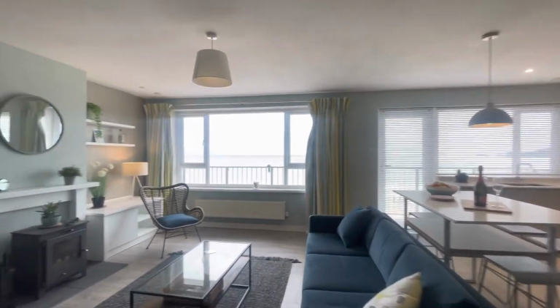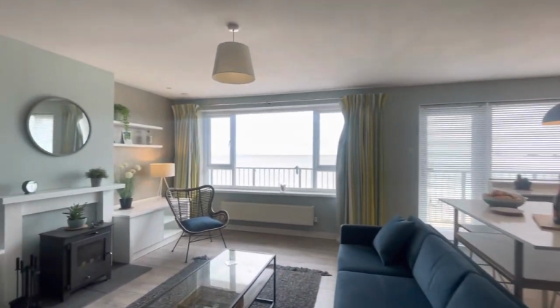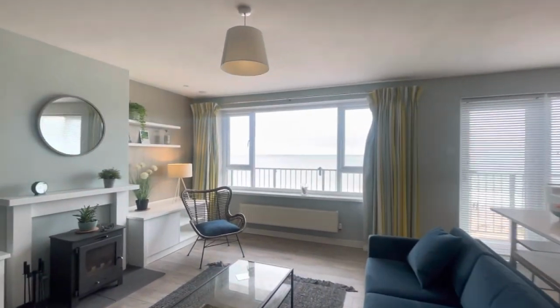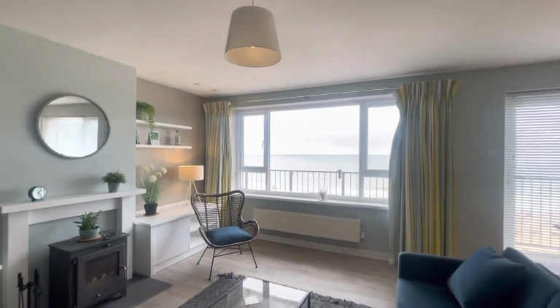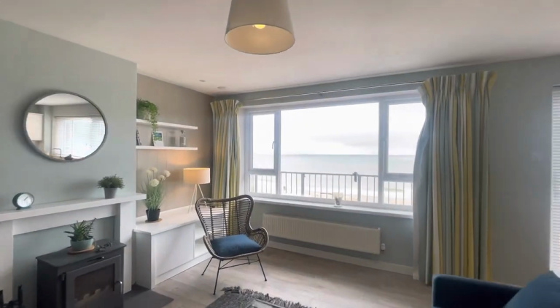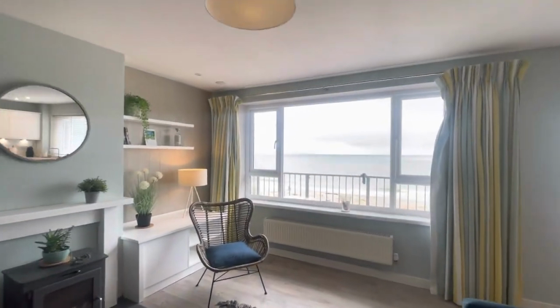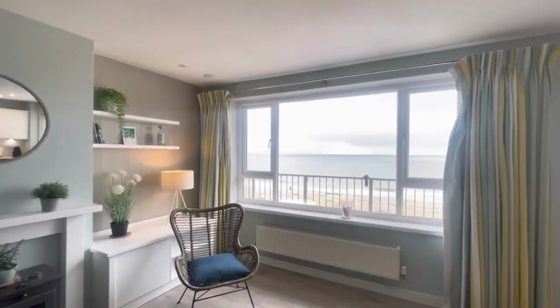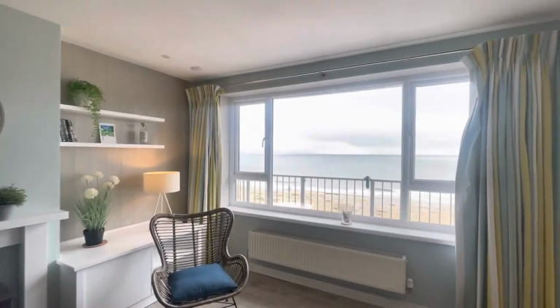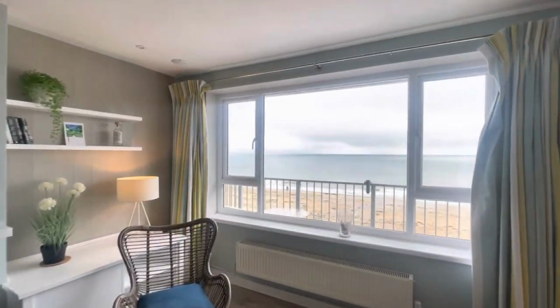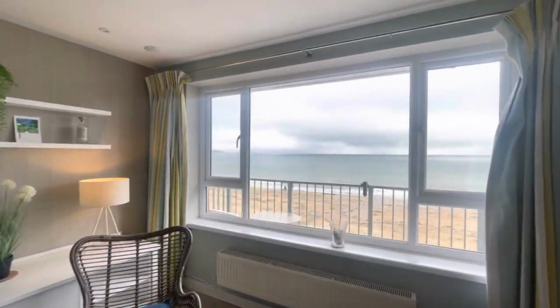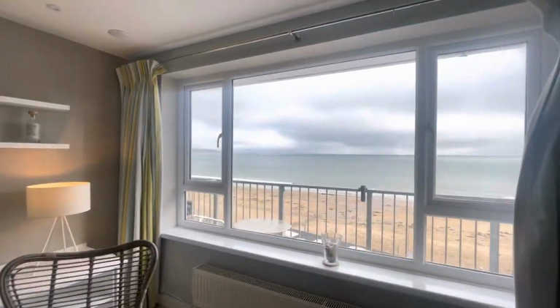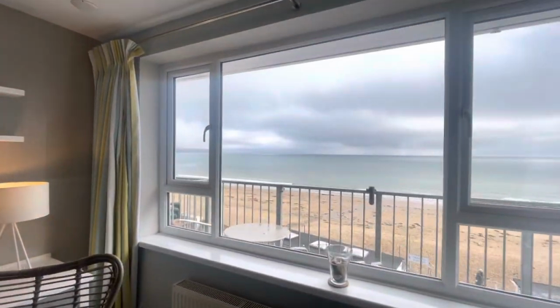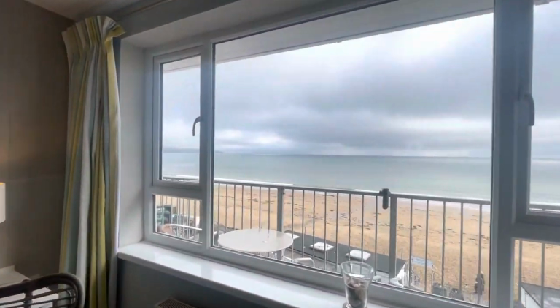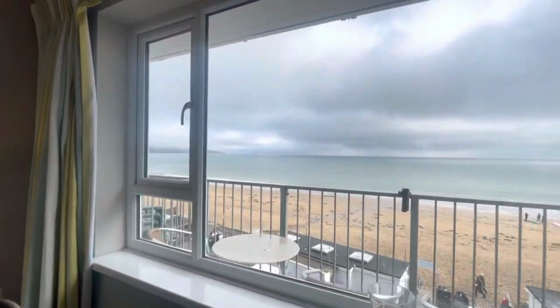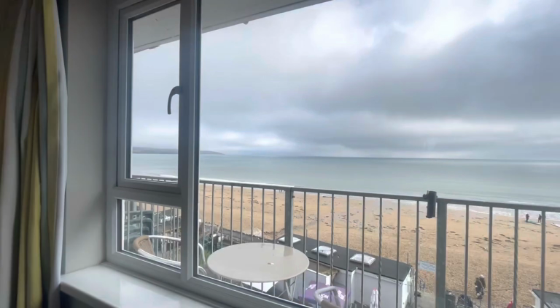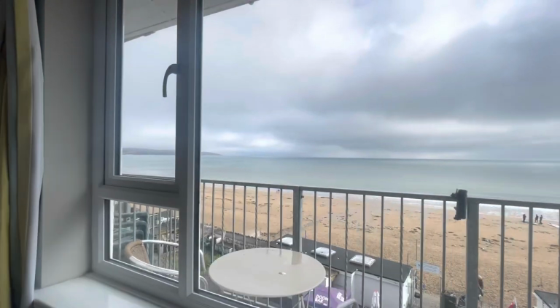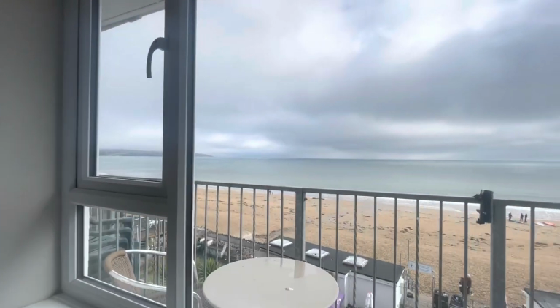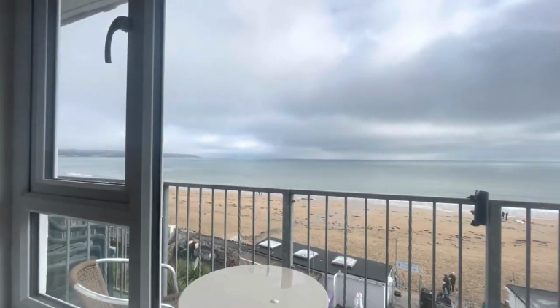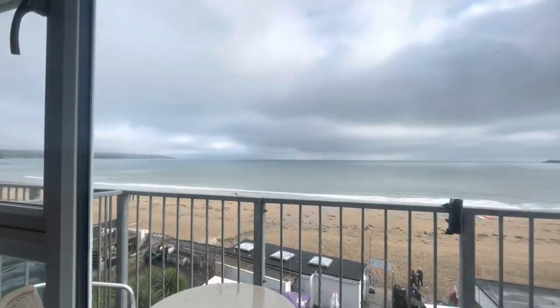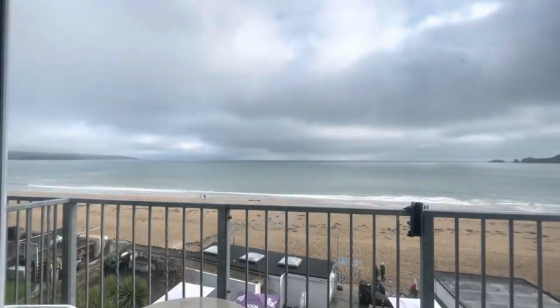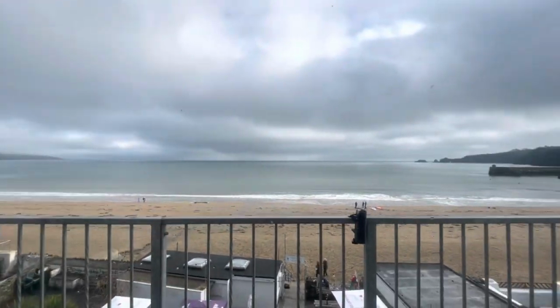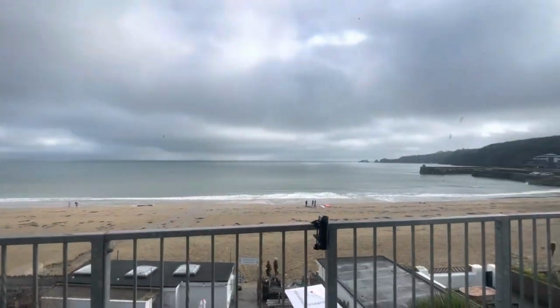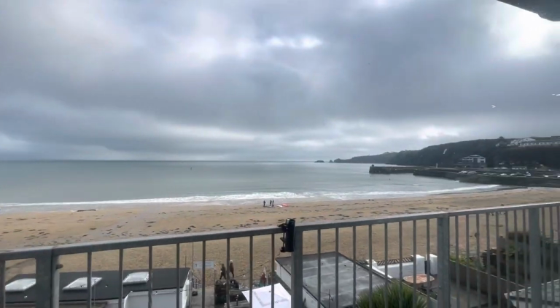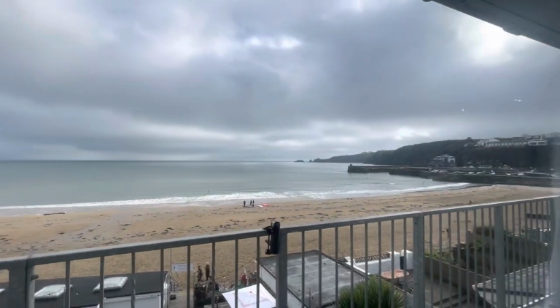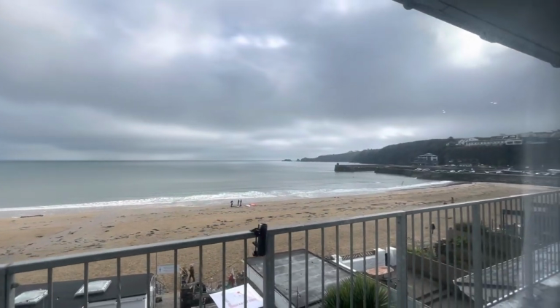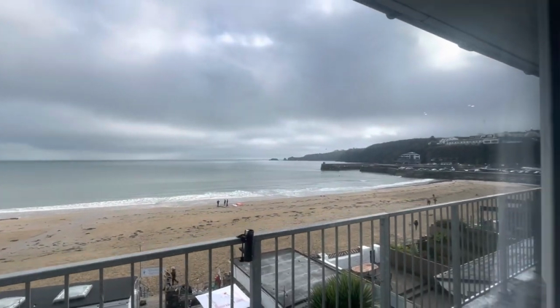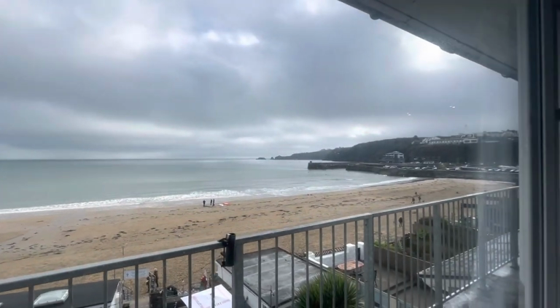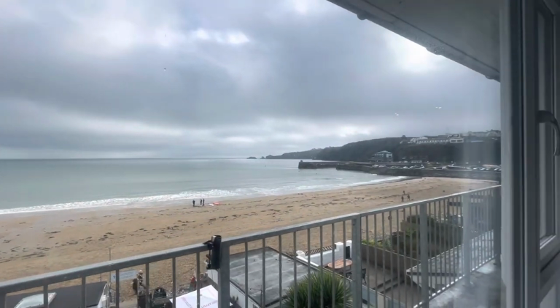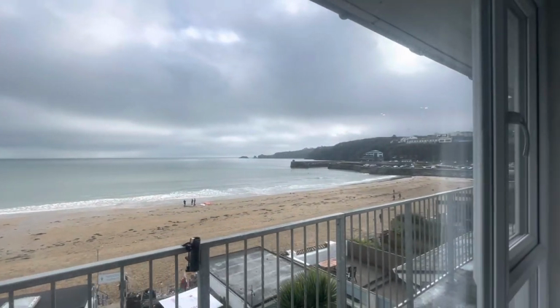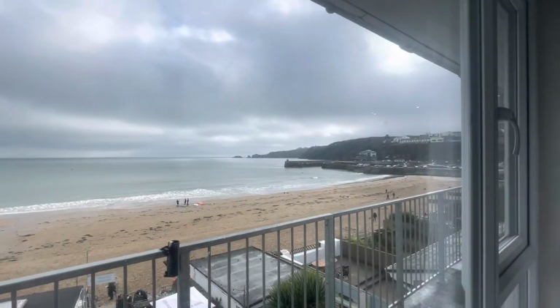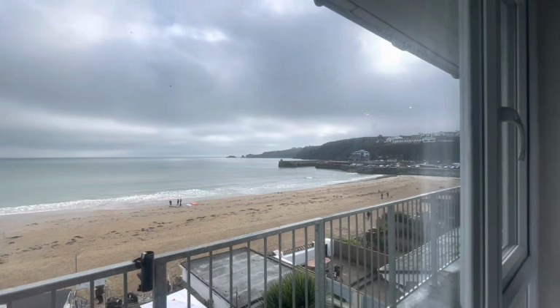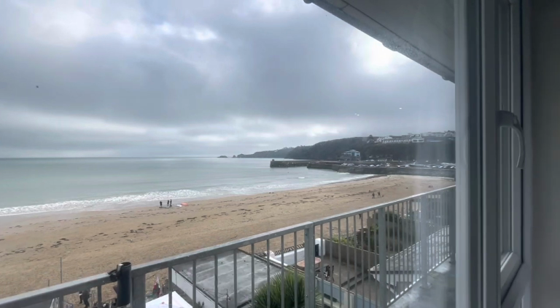We'll just finish off with the views. We've got a little balcony out here, so you can sit out here and enjoy your morning coffee or a glass of wine in the evening — or a glass of wine in the morning, I suppose. It's up to you, you're on holiday.